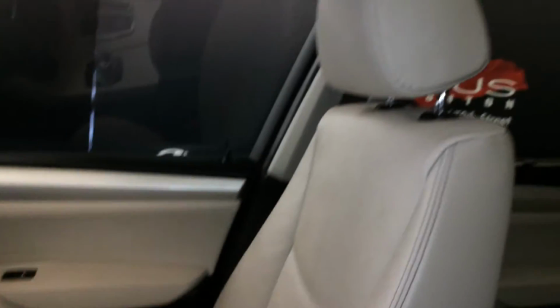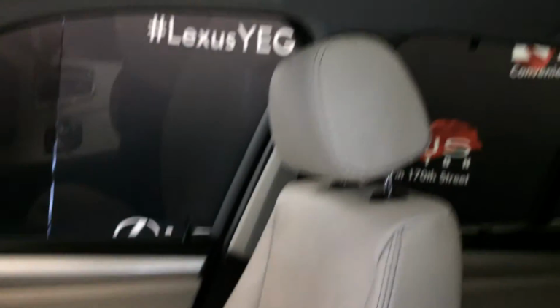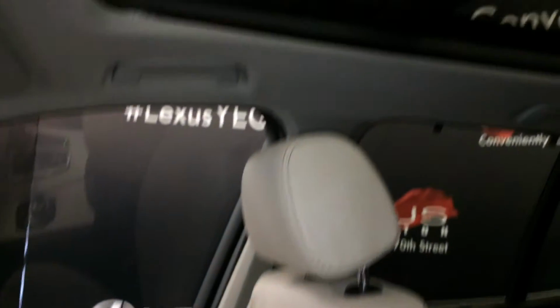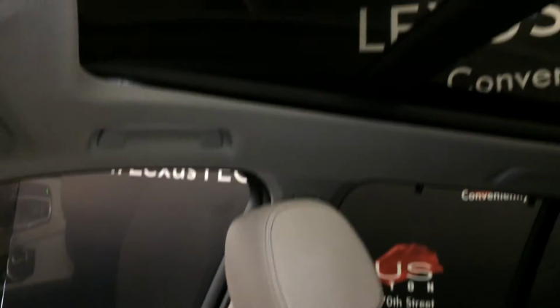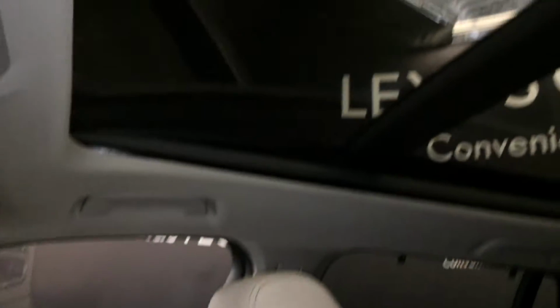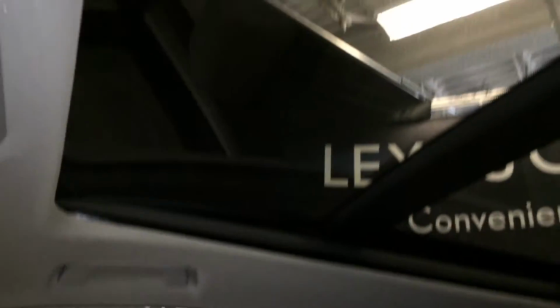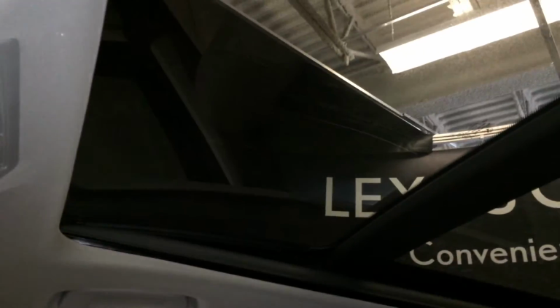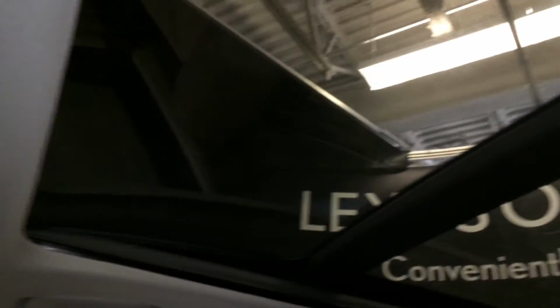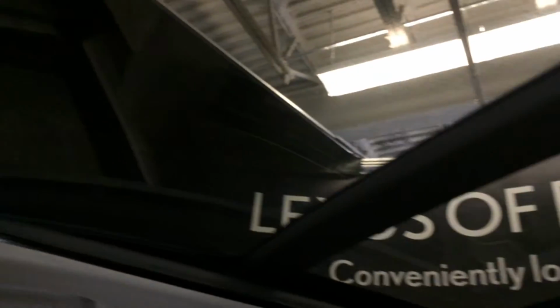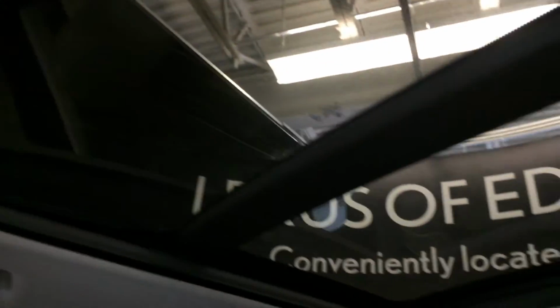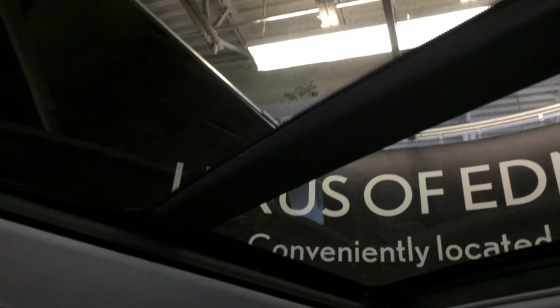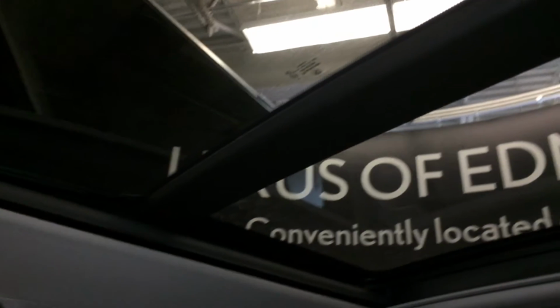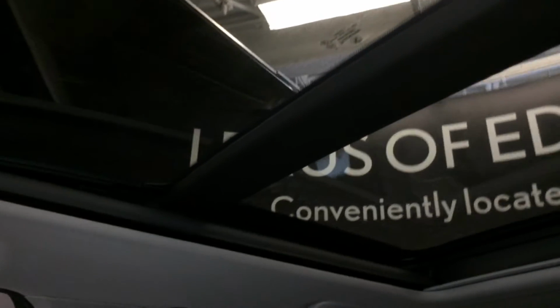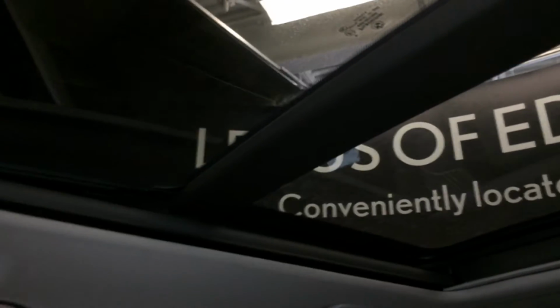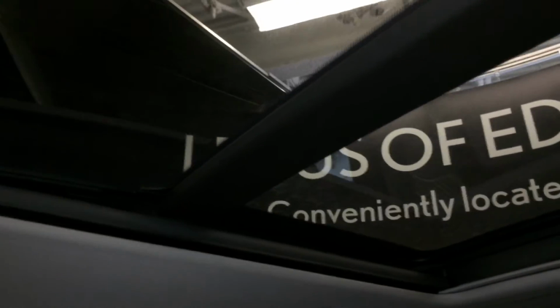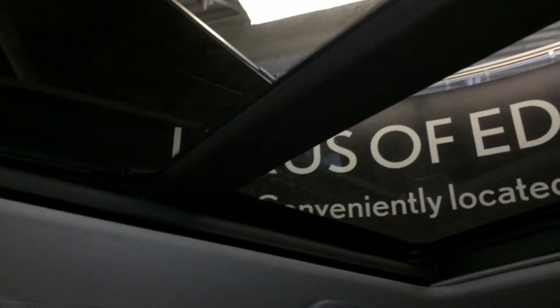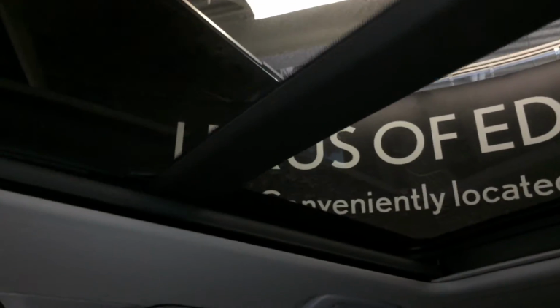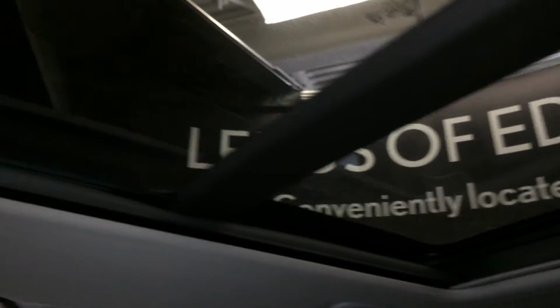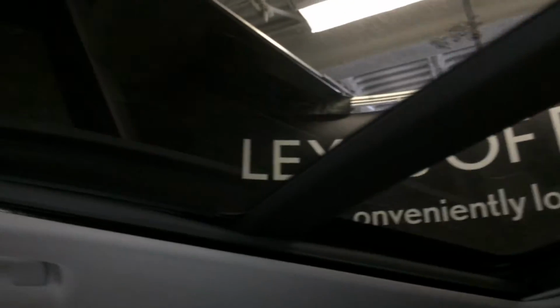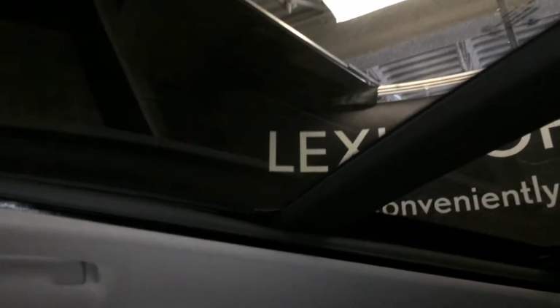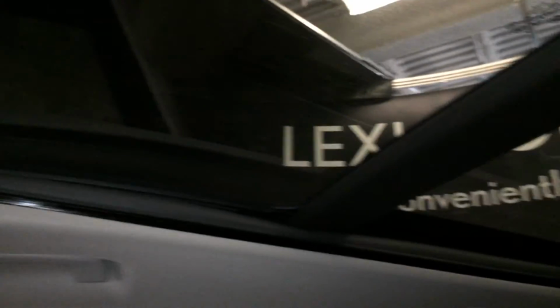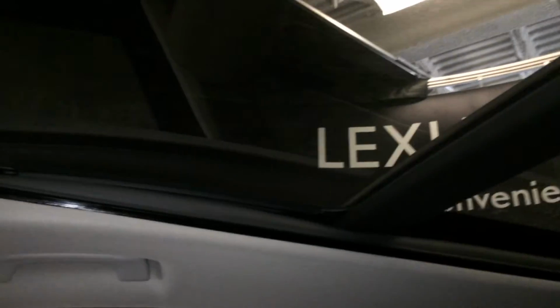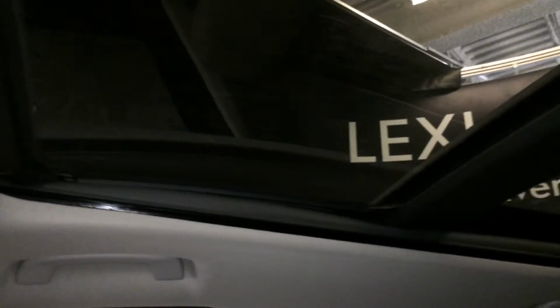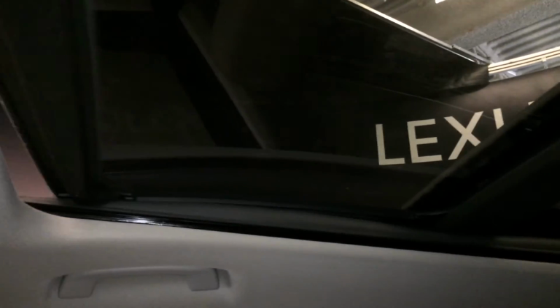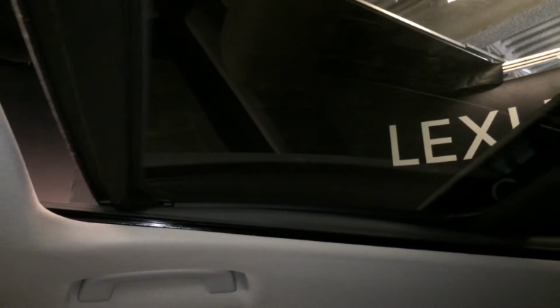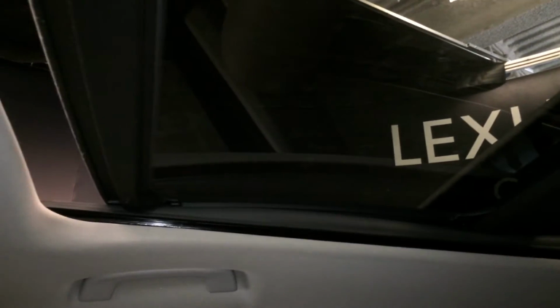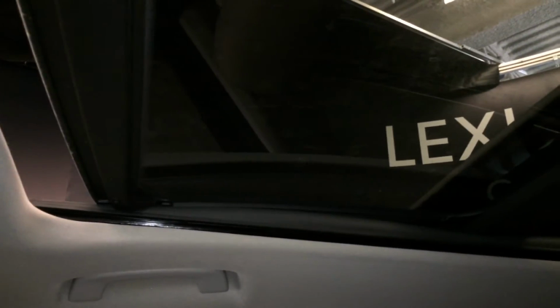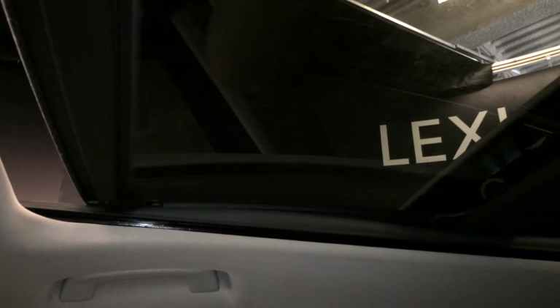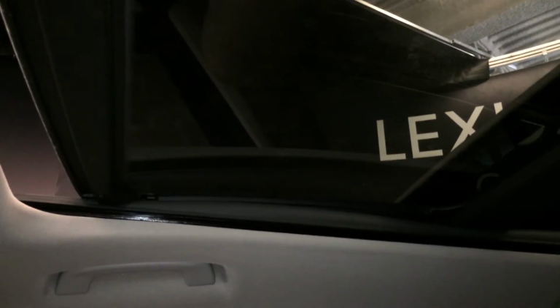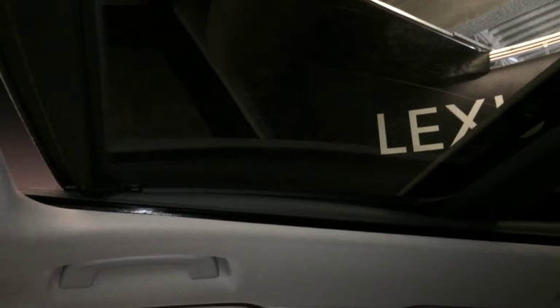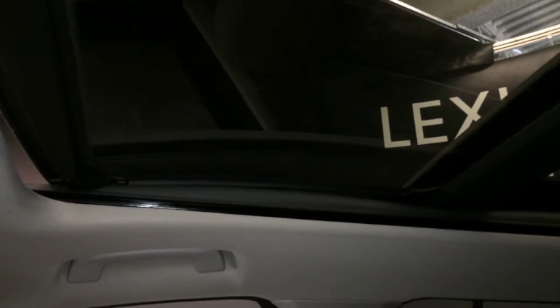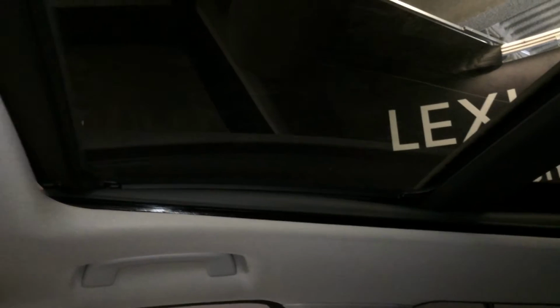Panoramic glass sunroof with a powered sun shade — it tilts and slides open.